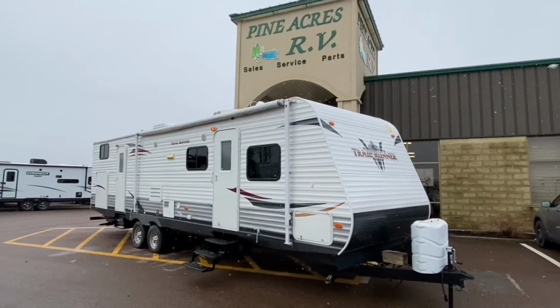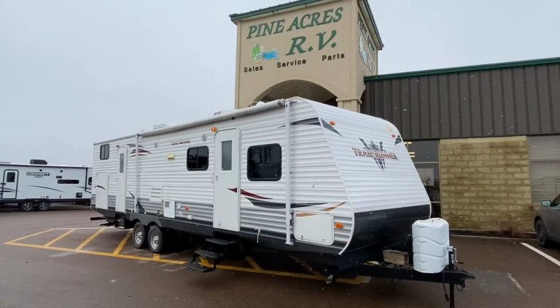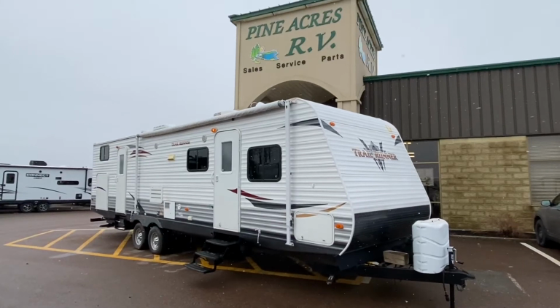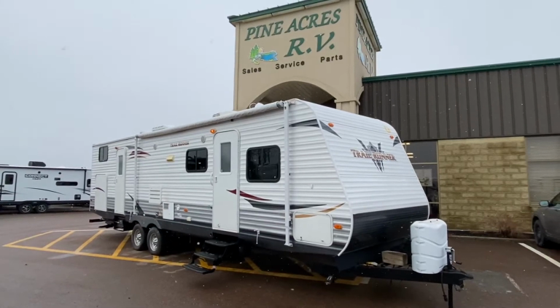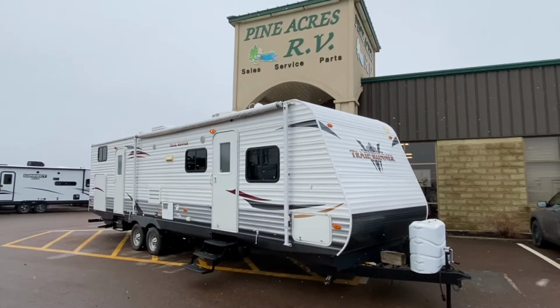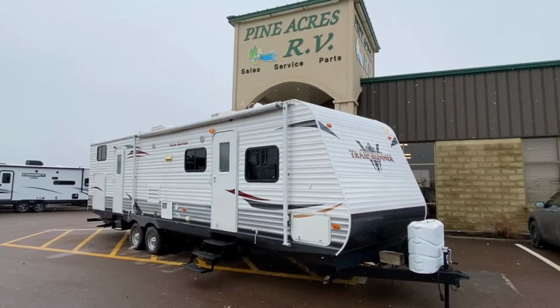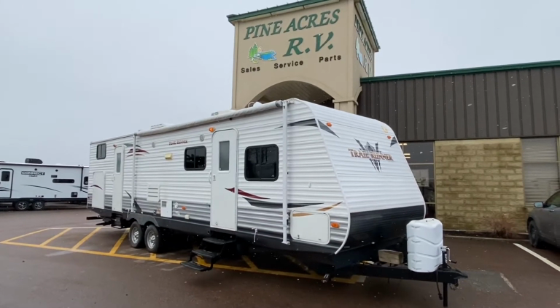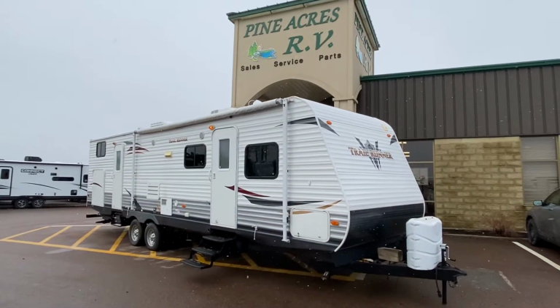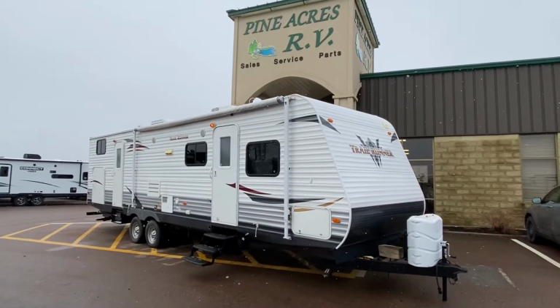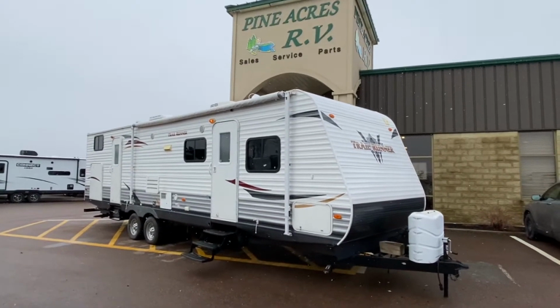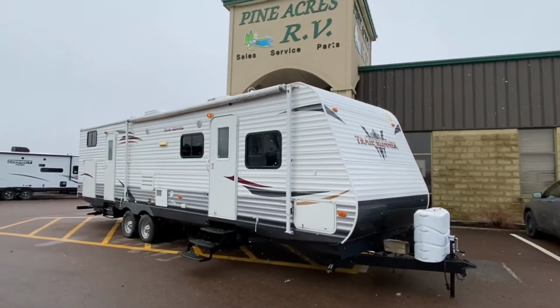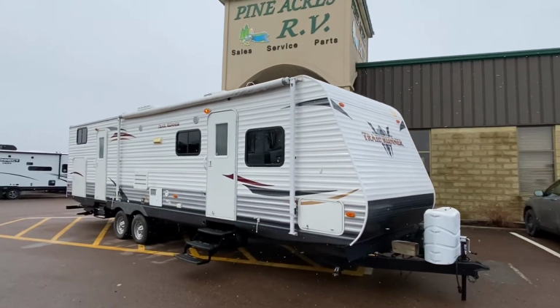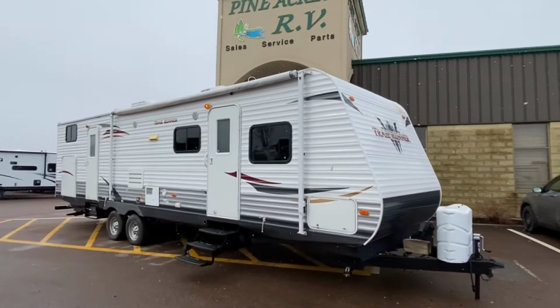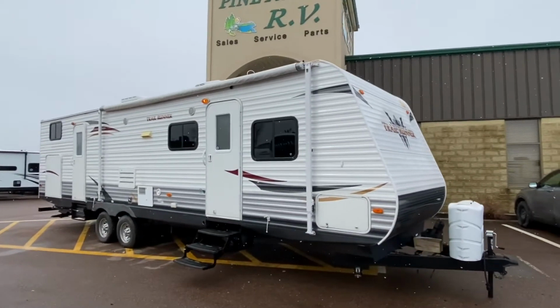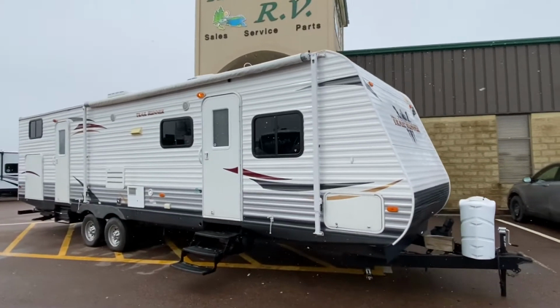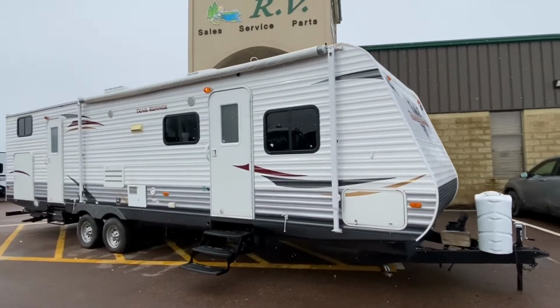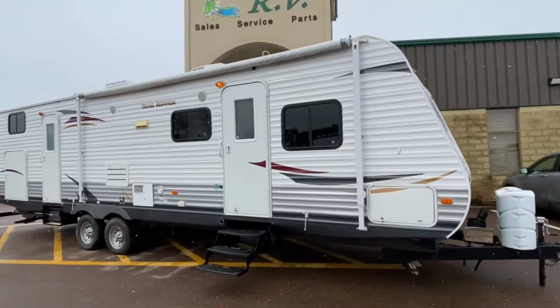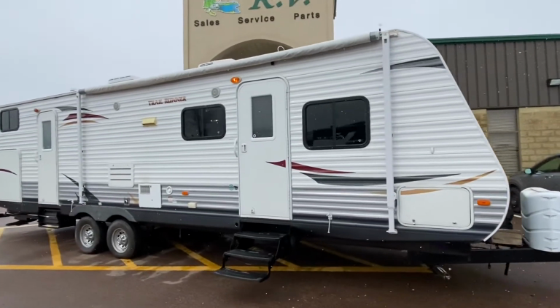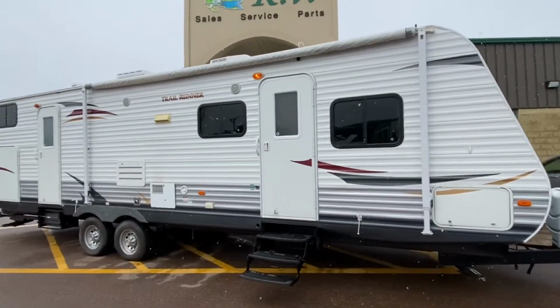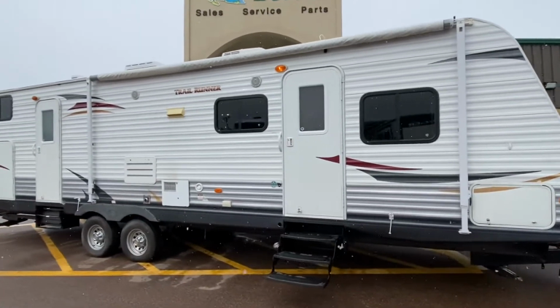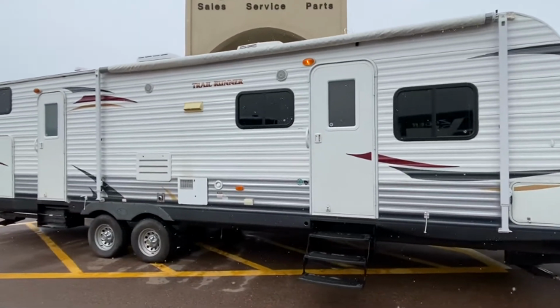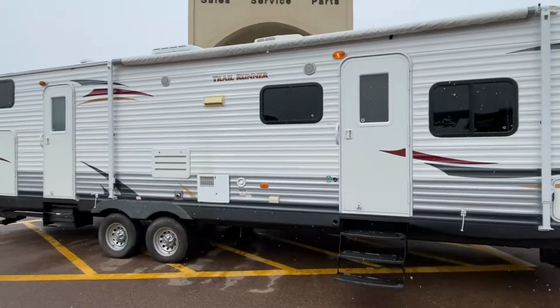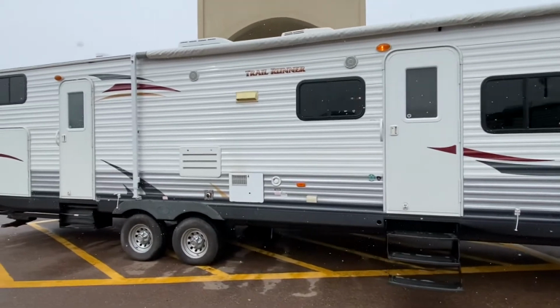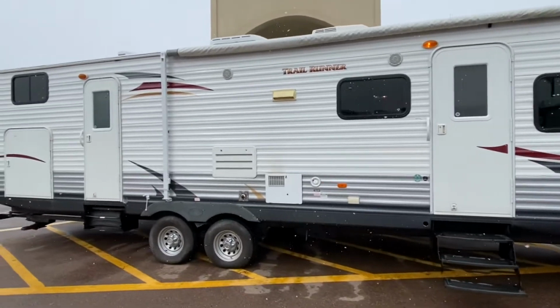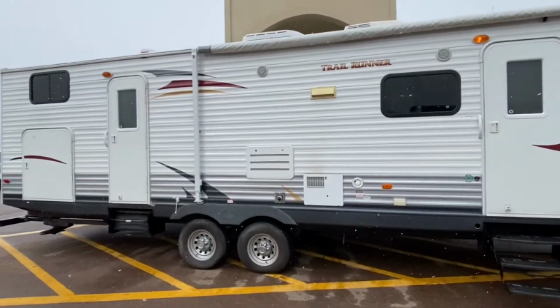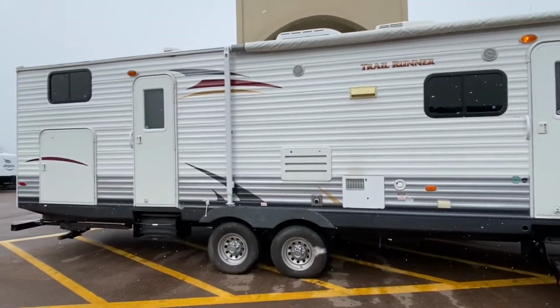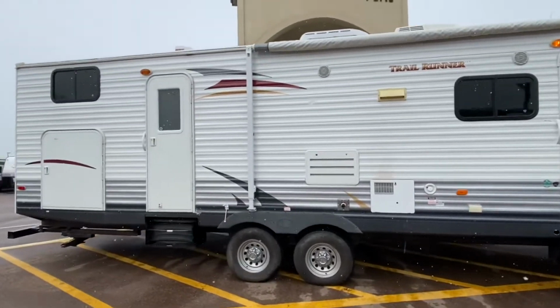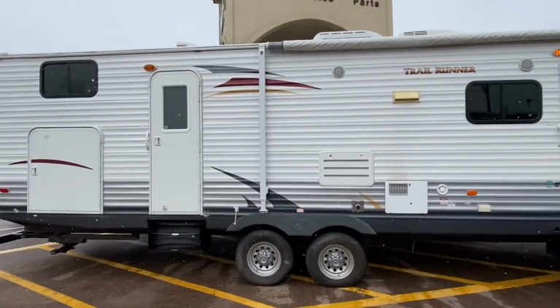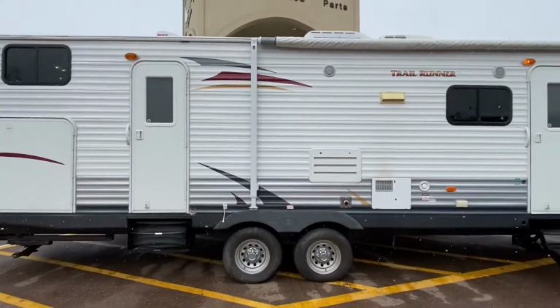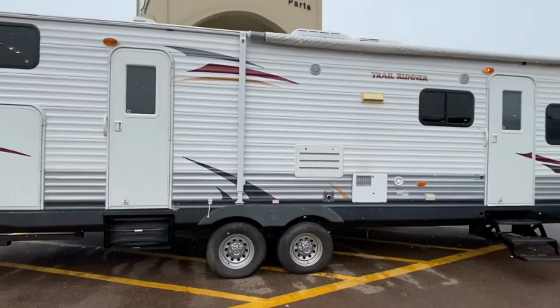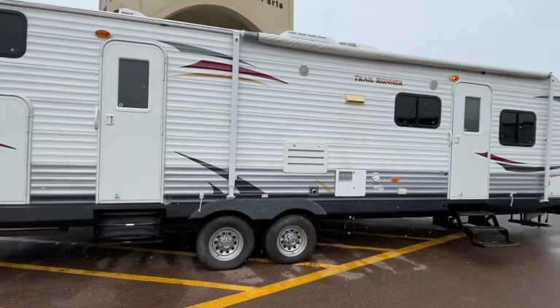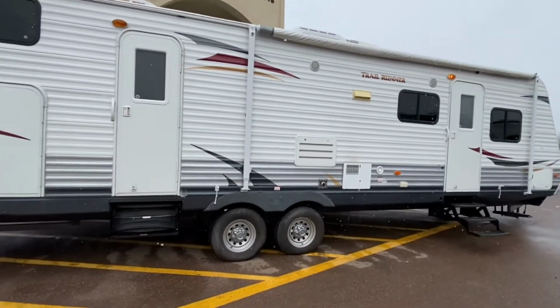Good morning folks, it's Luke here for Pine Acres RV in Moncton, taking a look at a fresh arrival — a 2013 Trail Runner 32BH. This is a bunkhouse unit for a family with two slides on it.